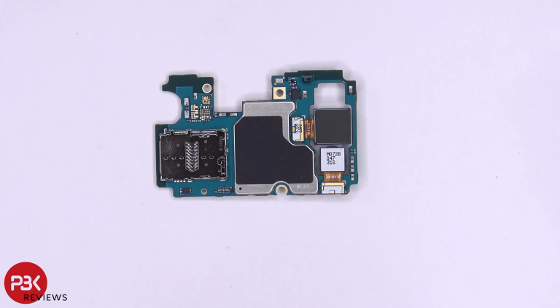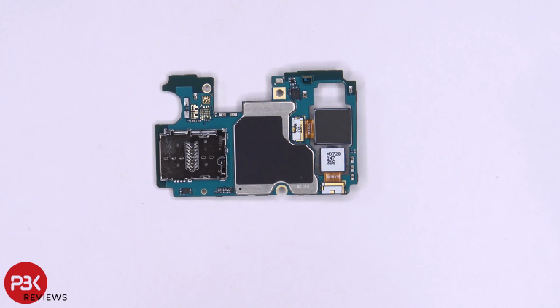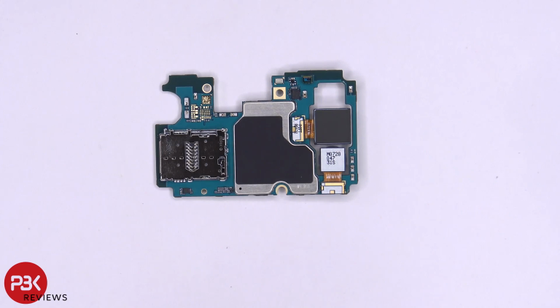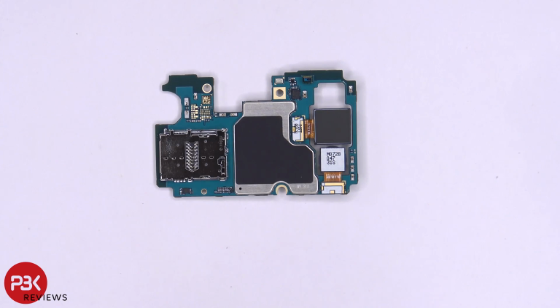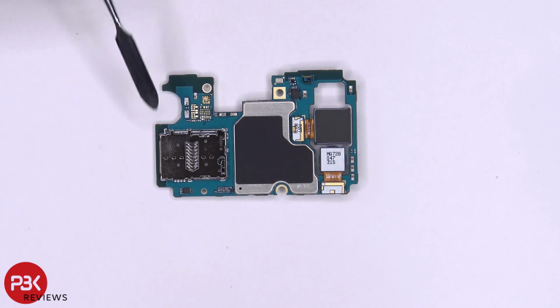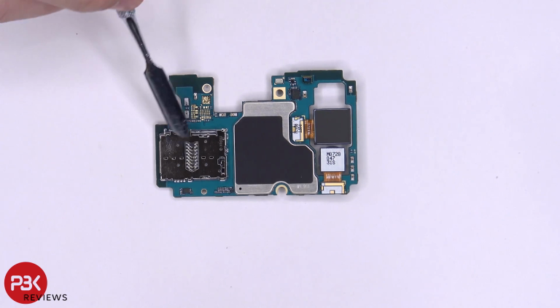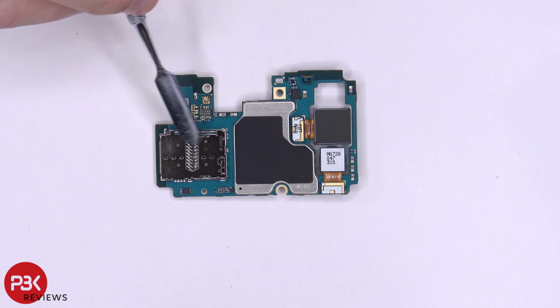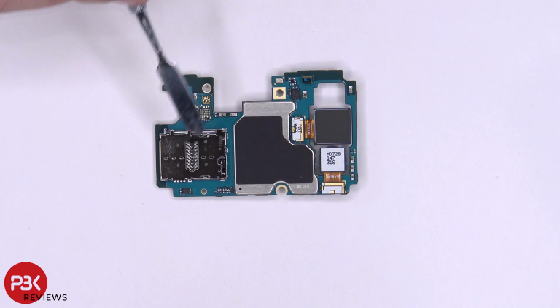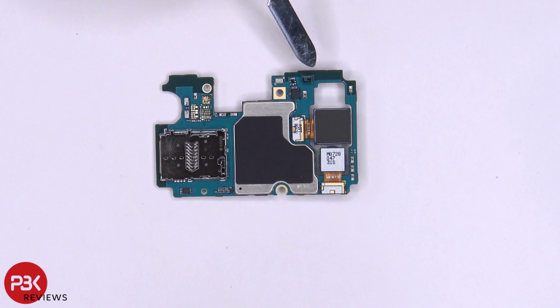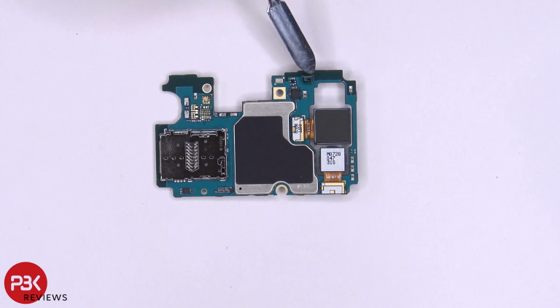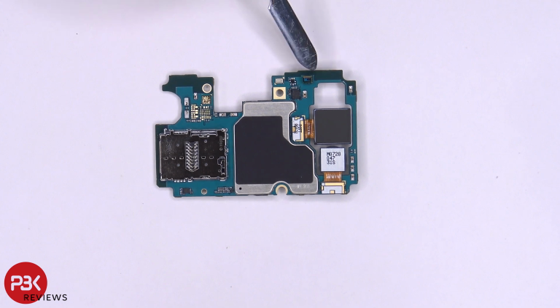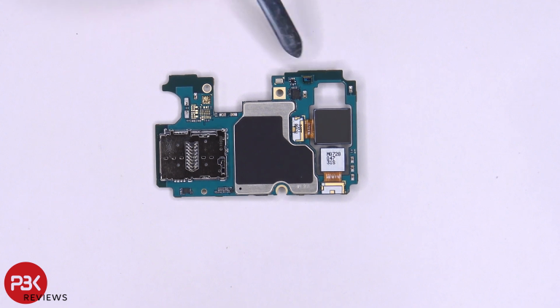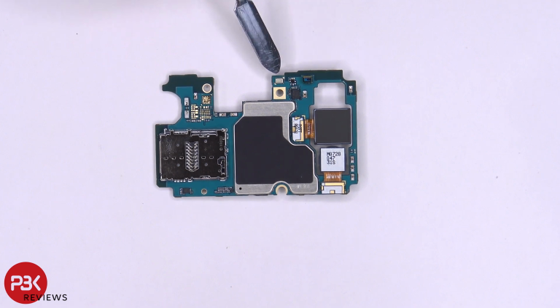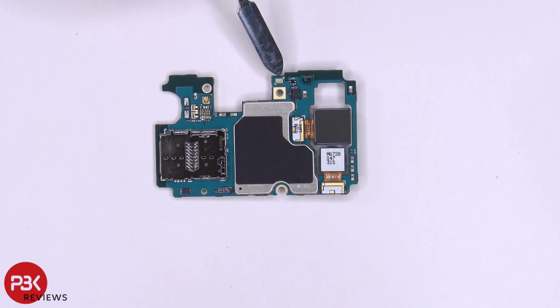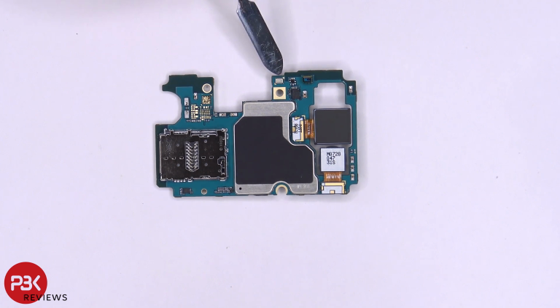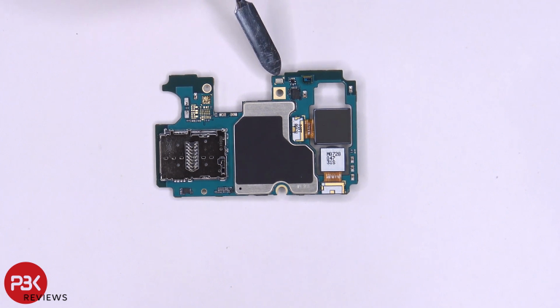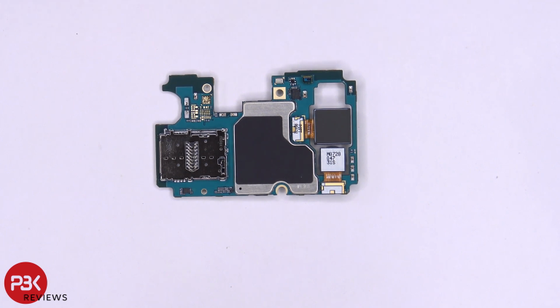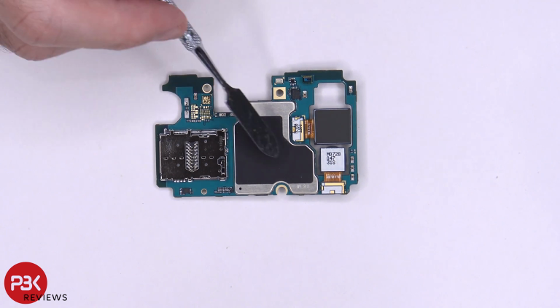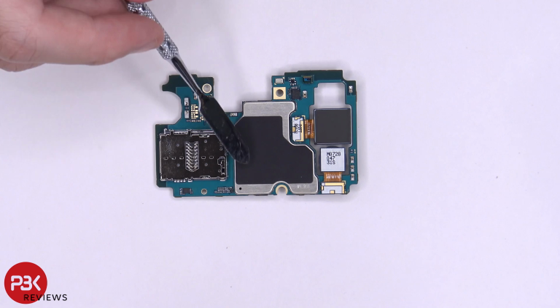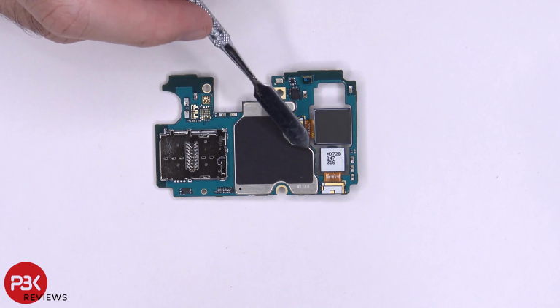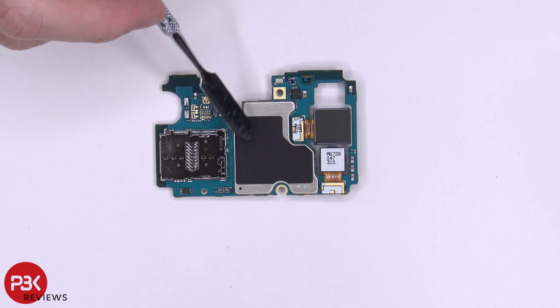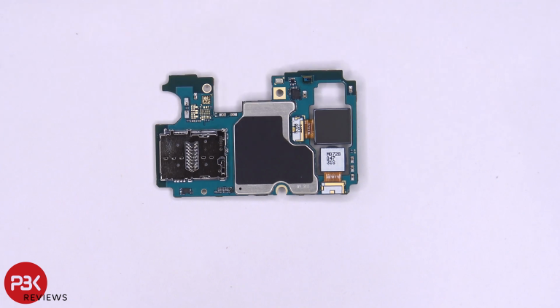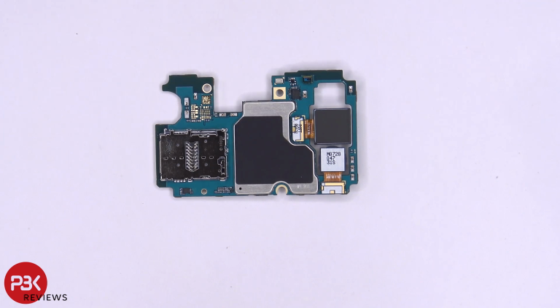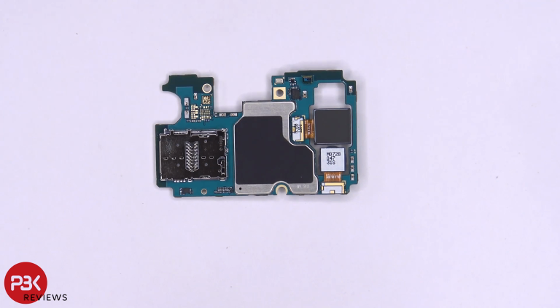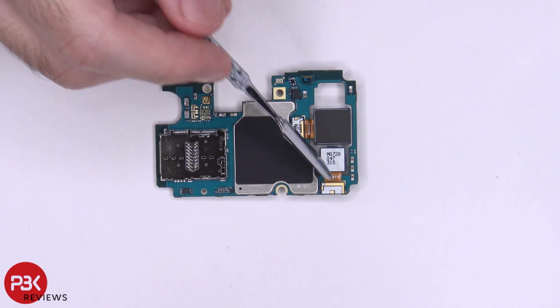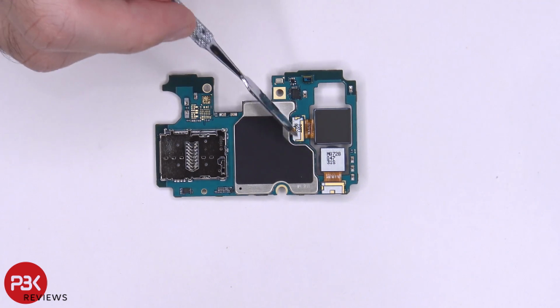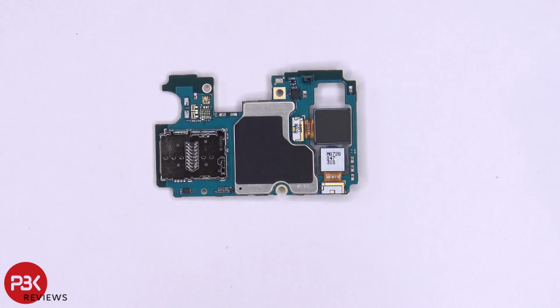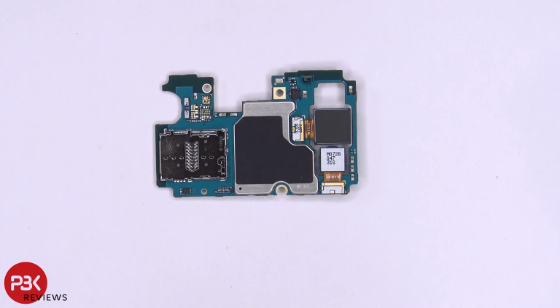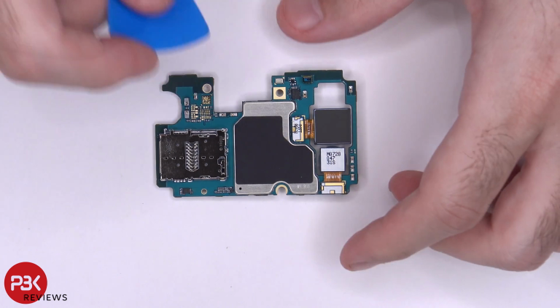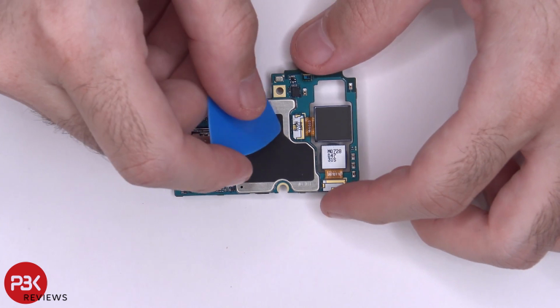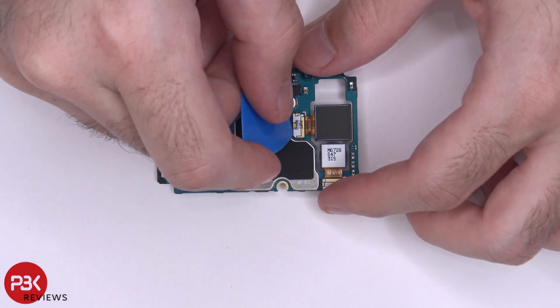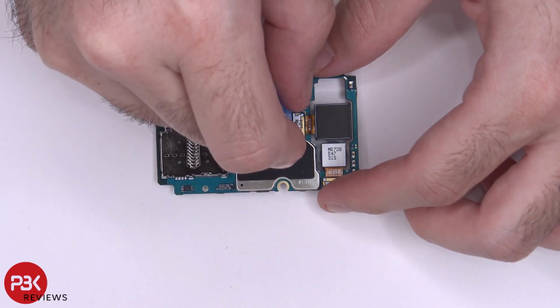Here's the back side of the board. You have your SIM reader located here, your proximity sensor here, and a secondary mic located right there. You have some graphite film on the back which helps transfer heat, and you have your two other cameras over here. You can disconnect these by popping them off as well.